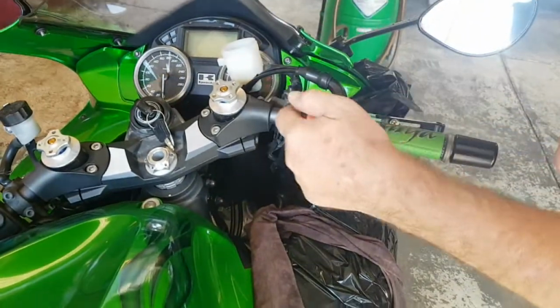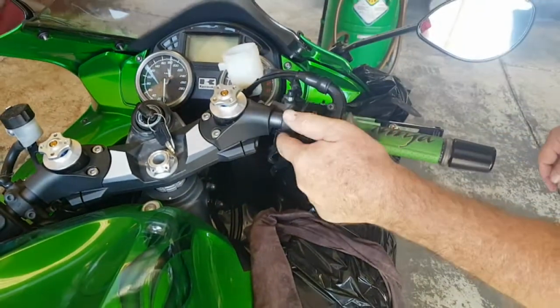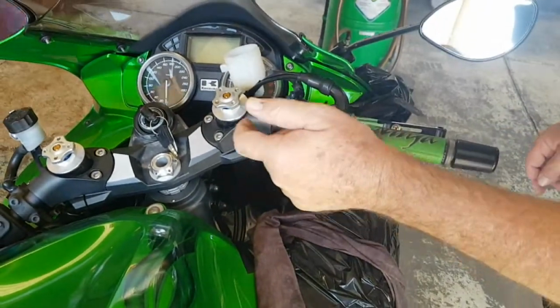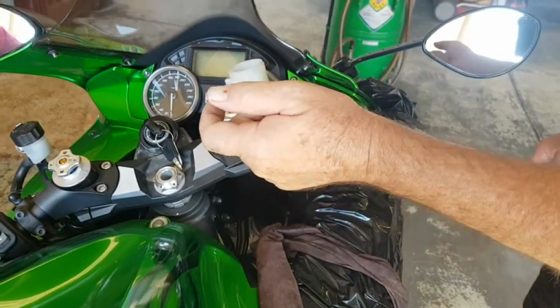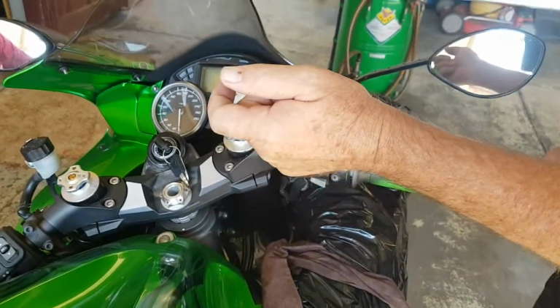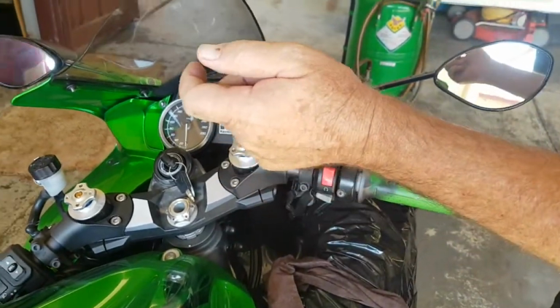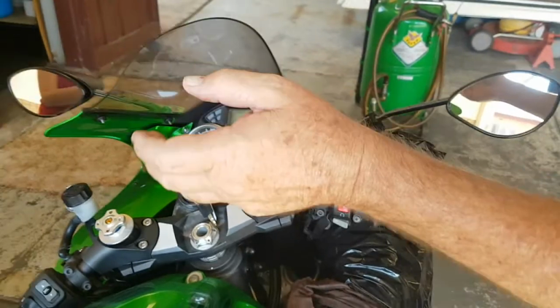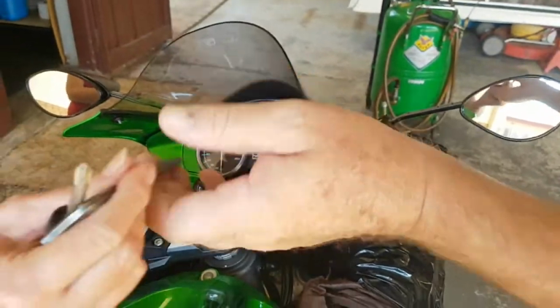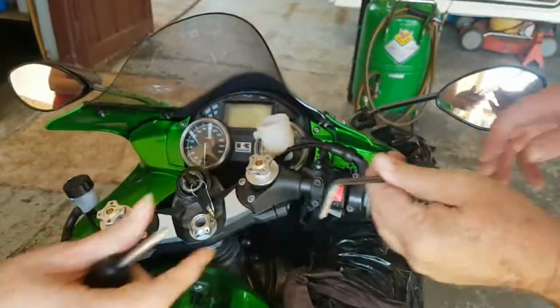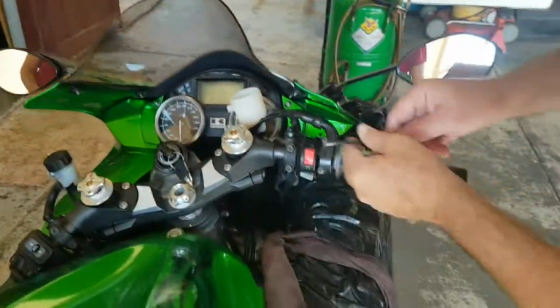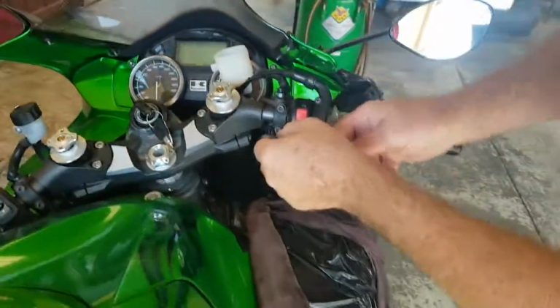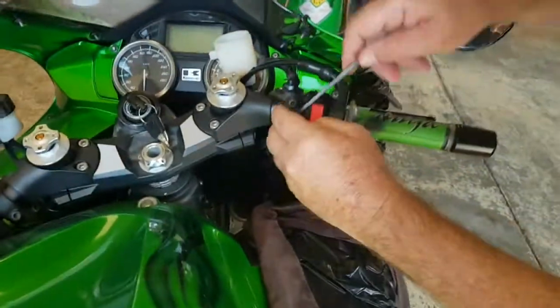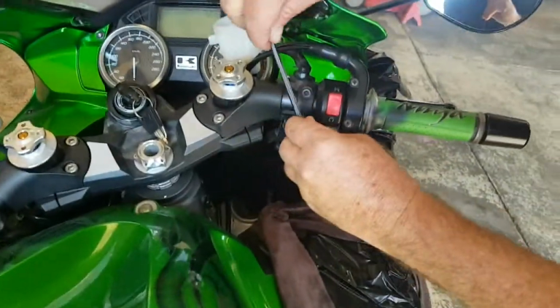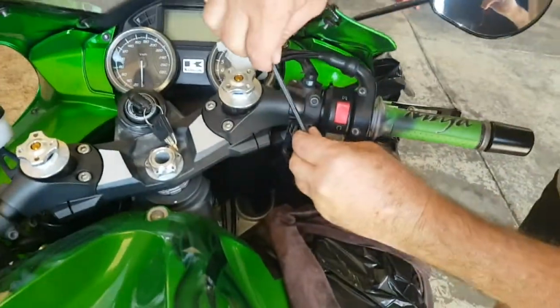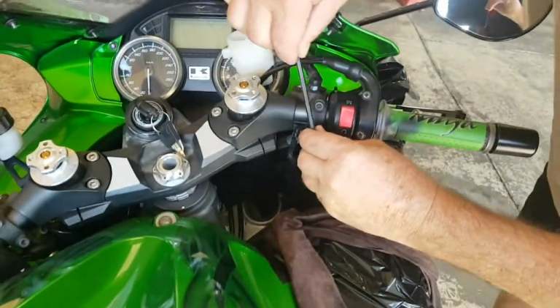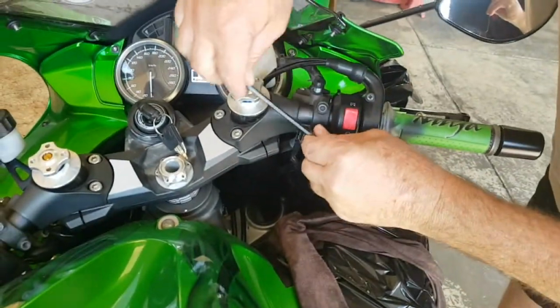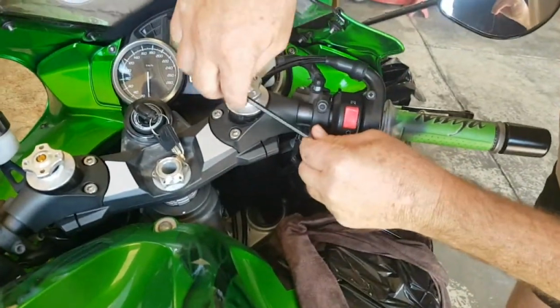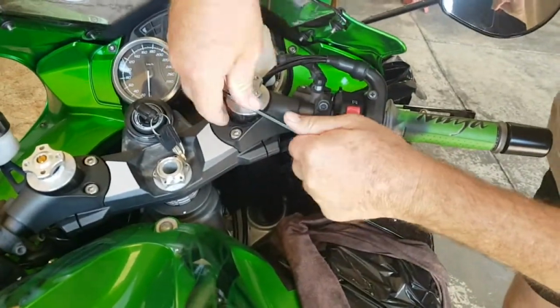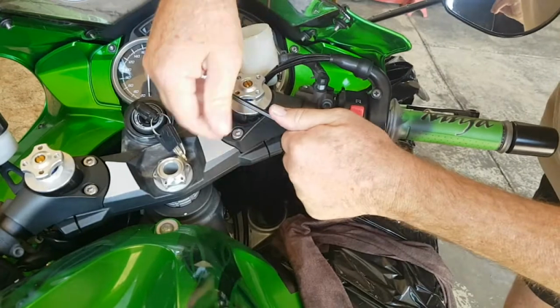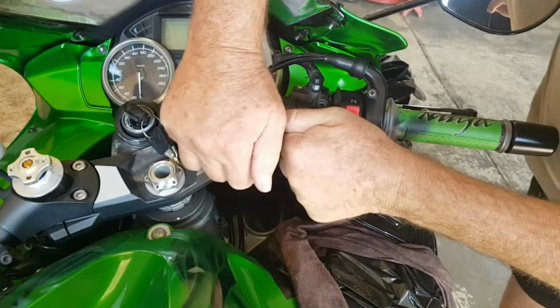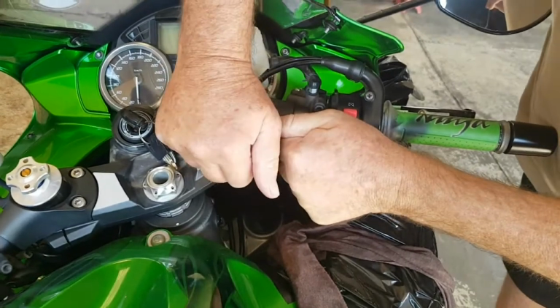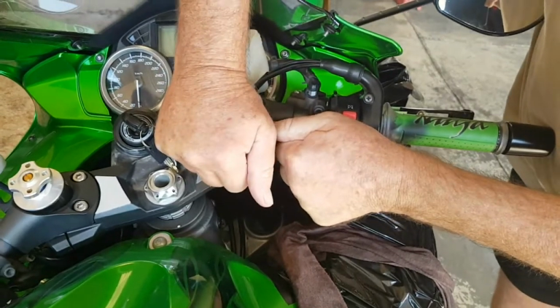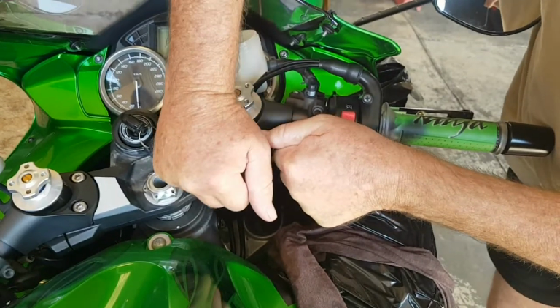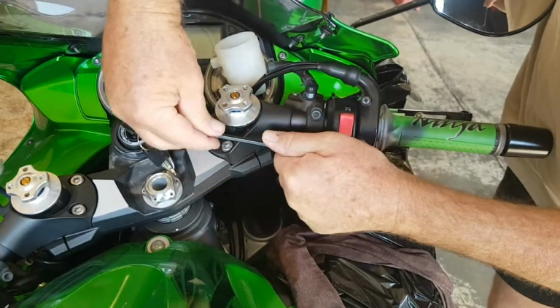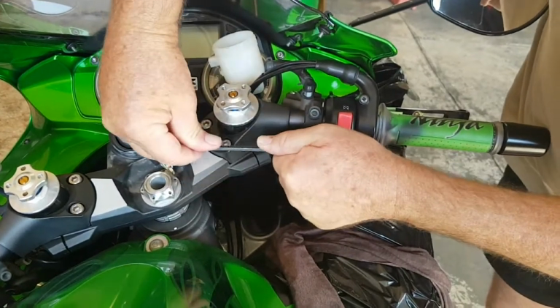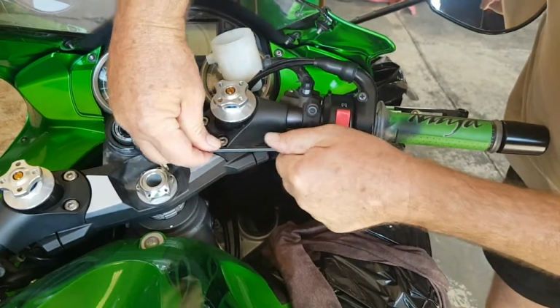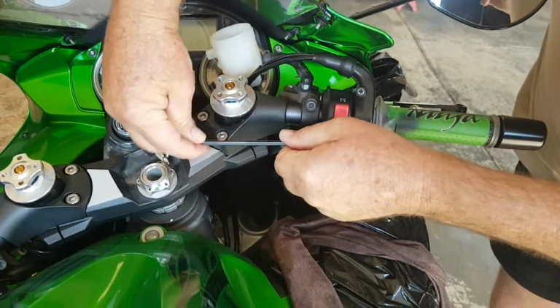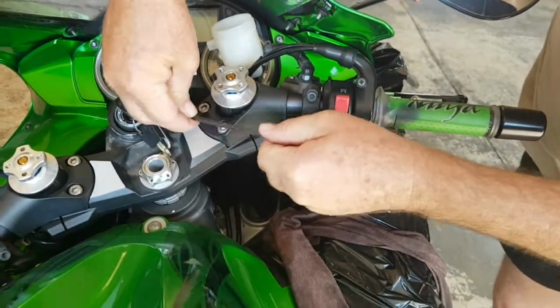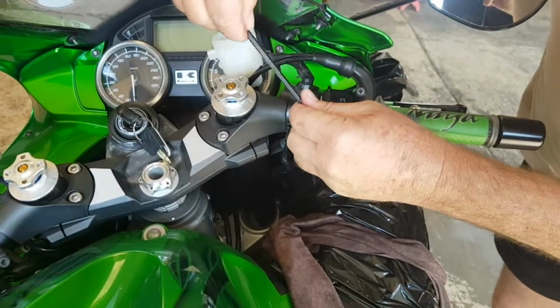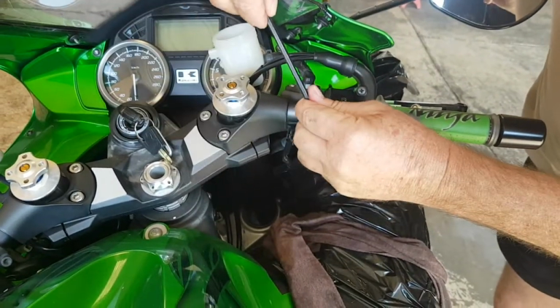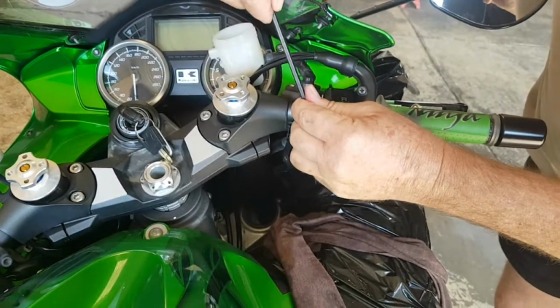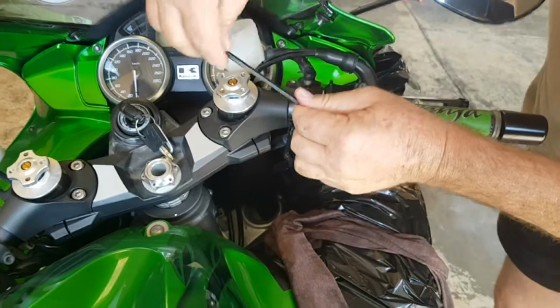It's not the right word. But the brake light switch needs to open. Not everything is broken.